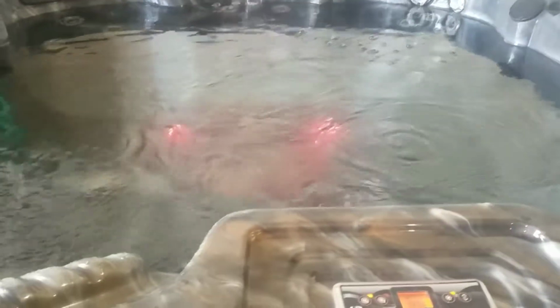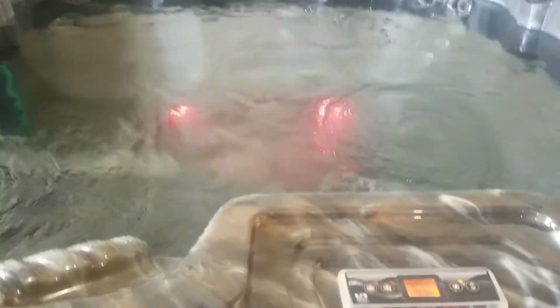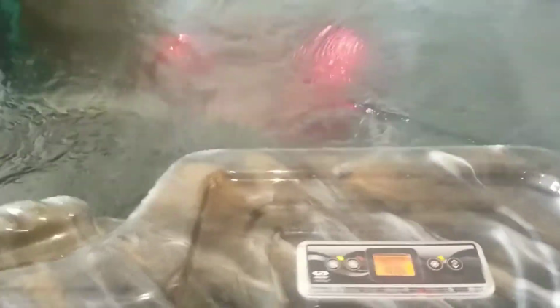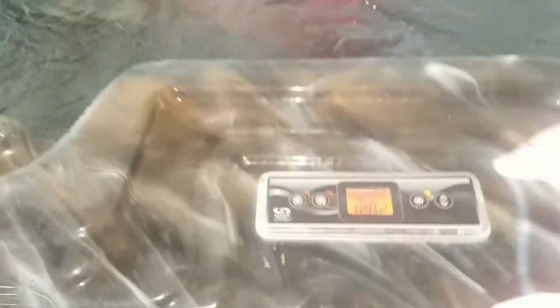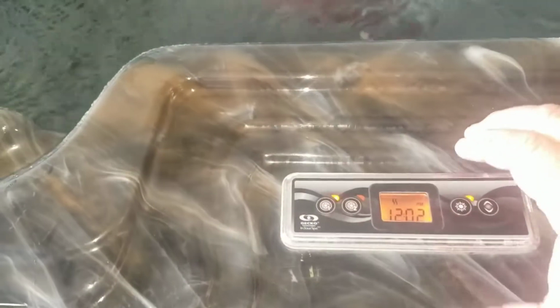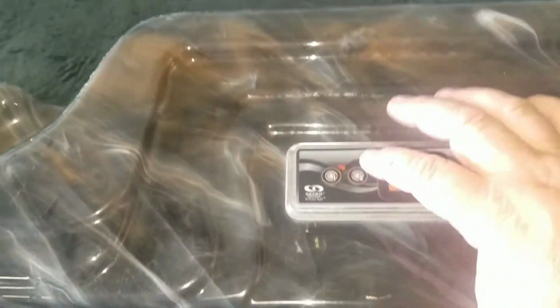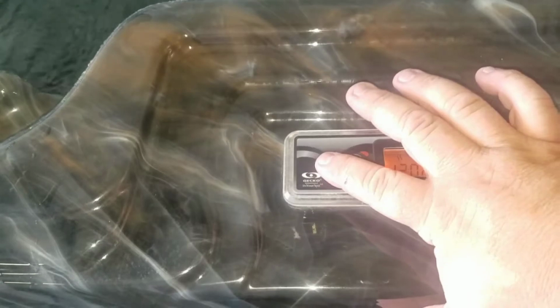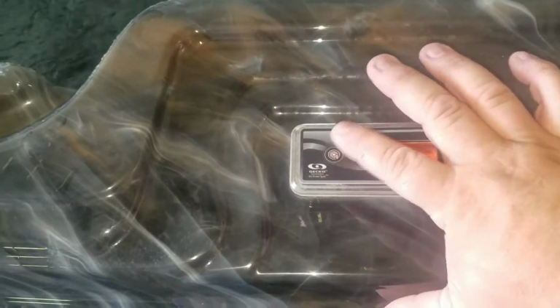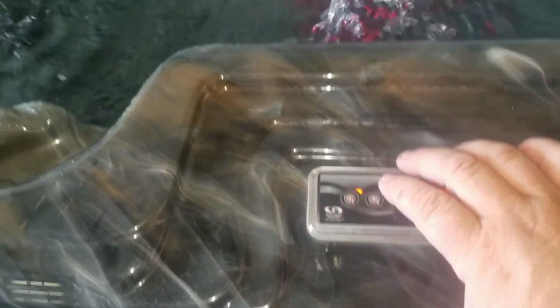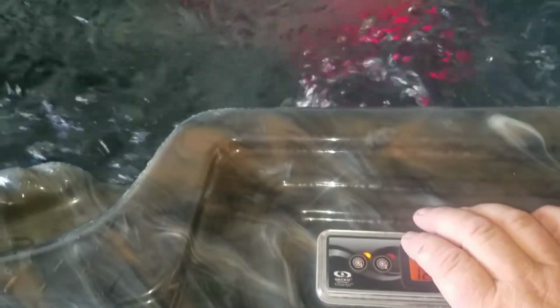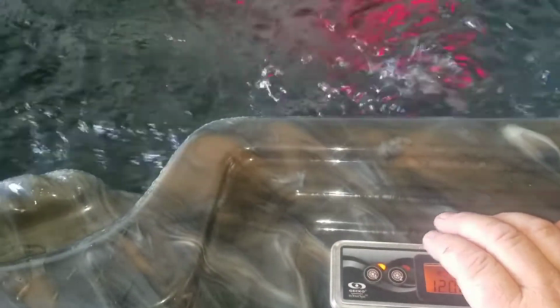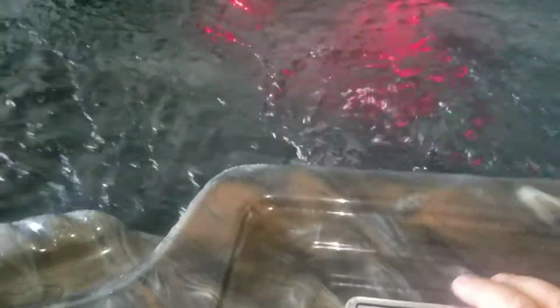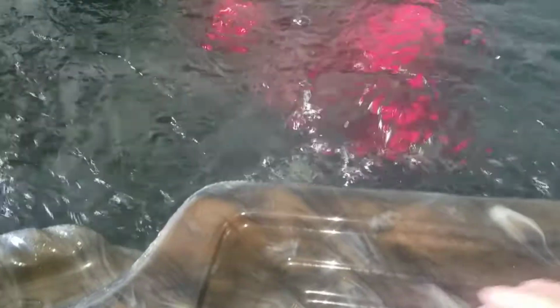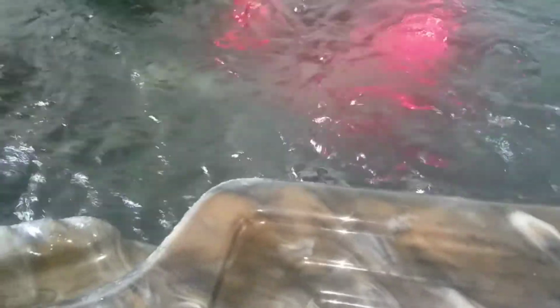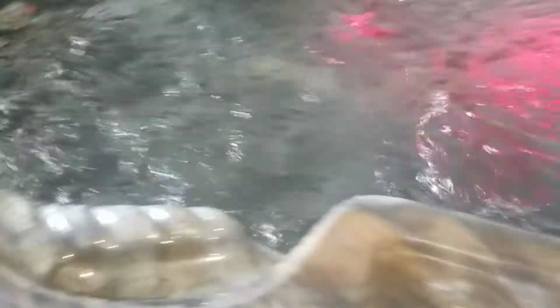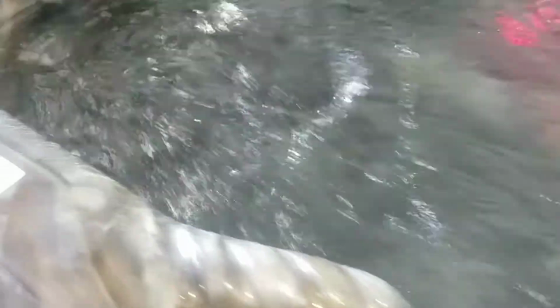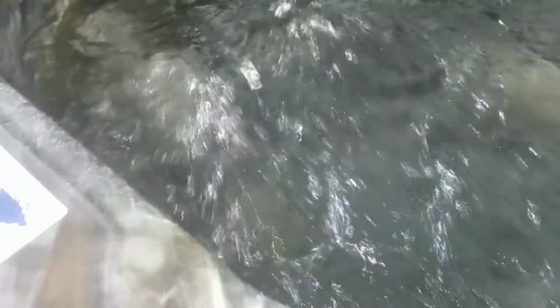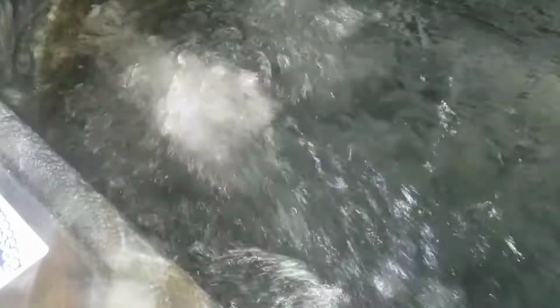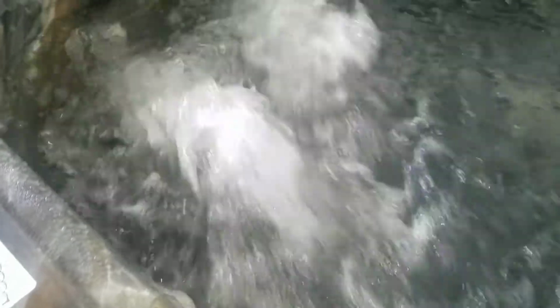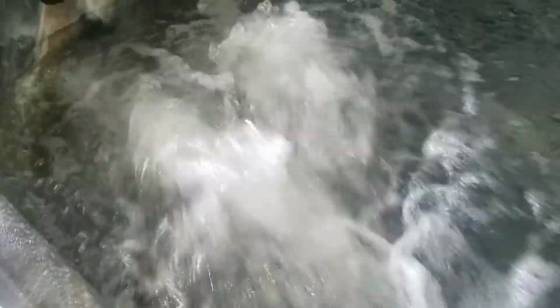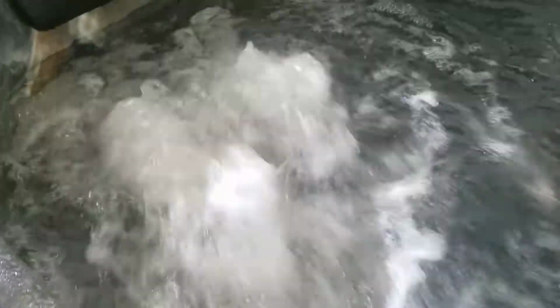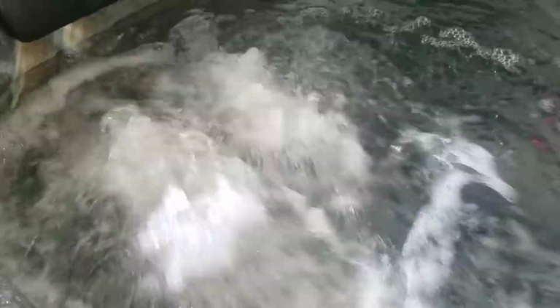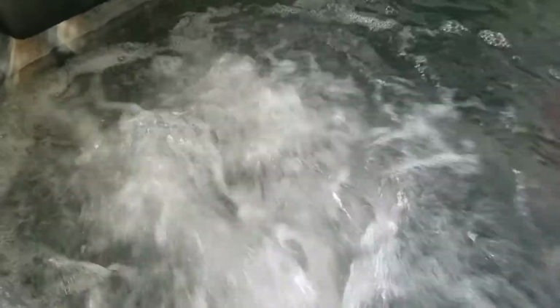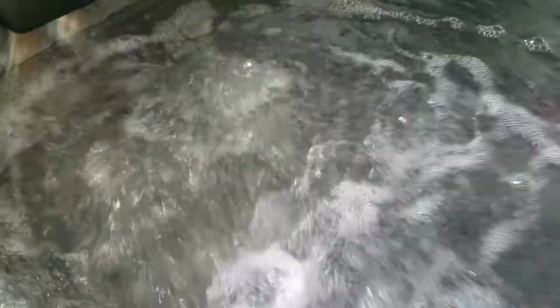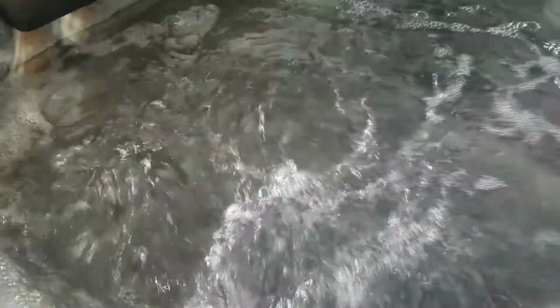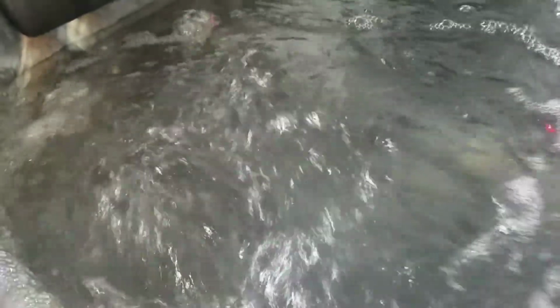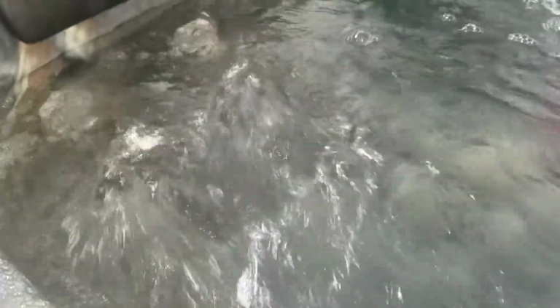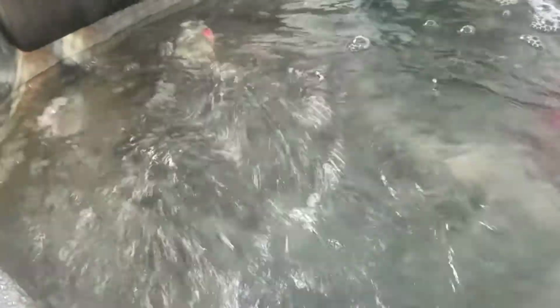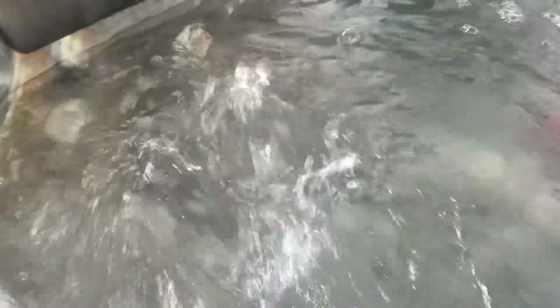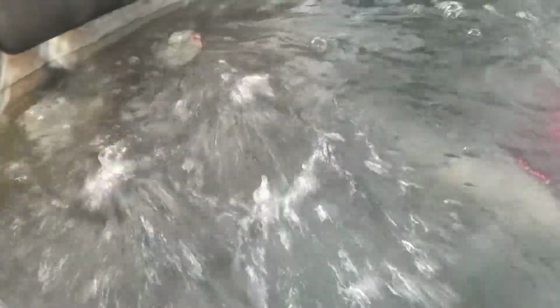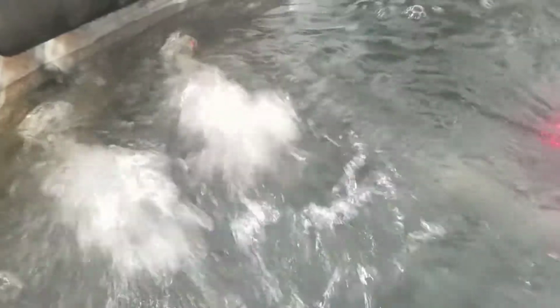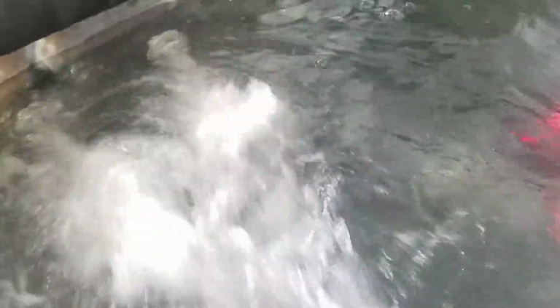Let's turn this thing on — two pumps — and let's see how she runs. There's a difference between no air, jets are running, and then you add air to it.